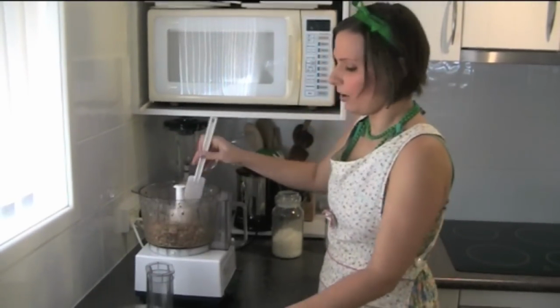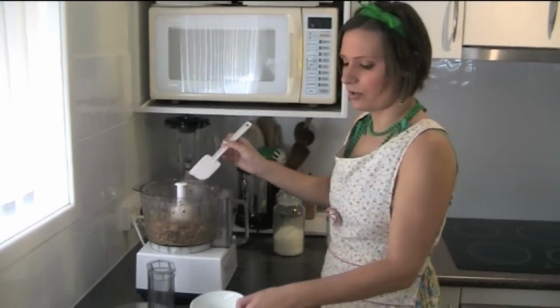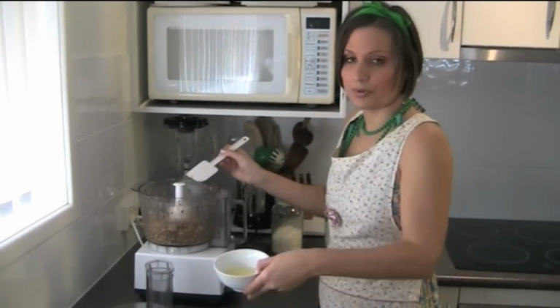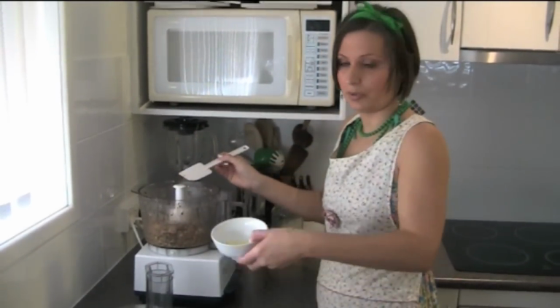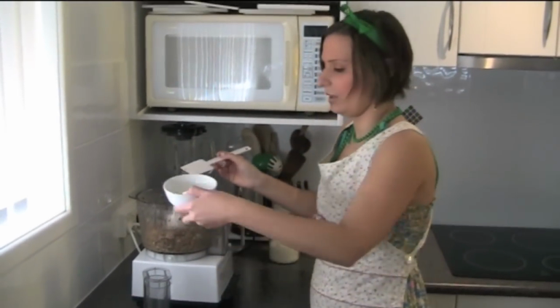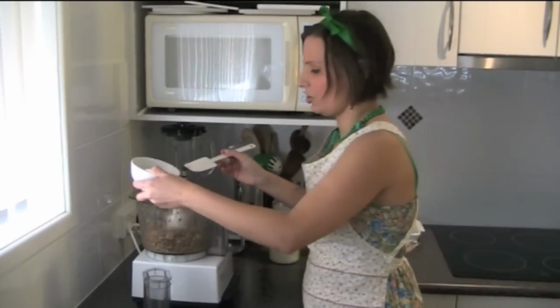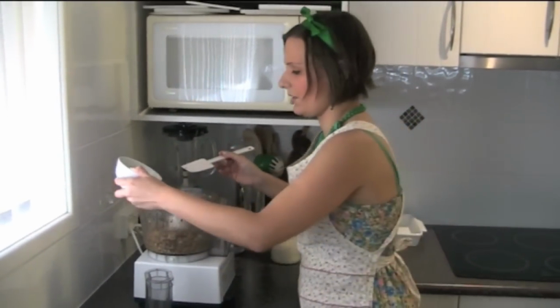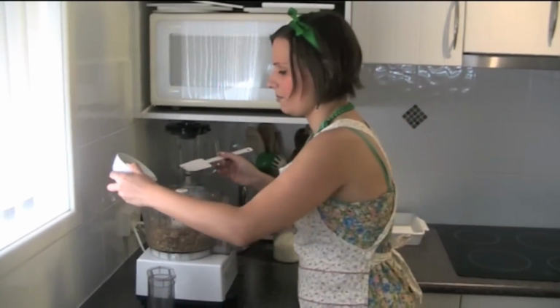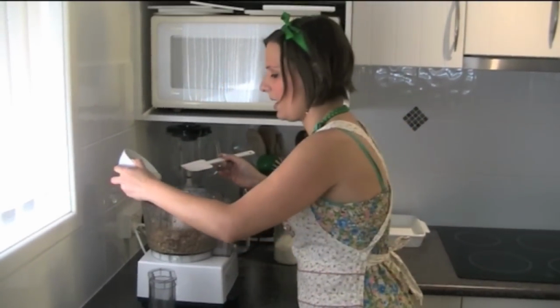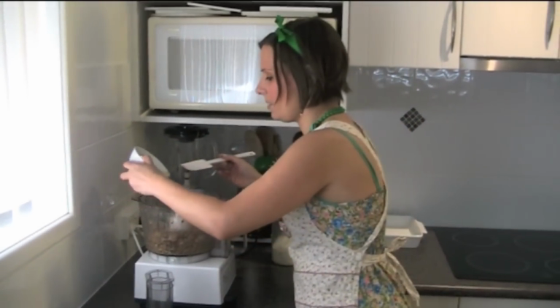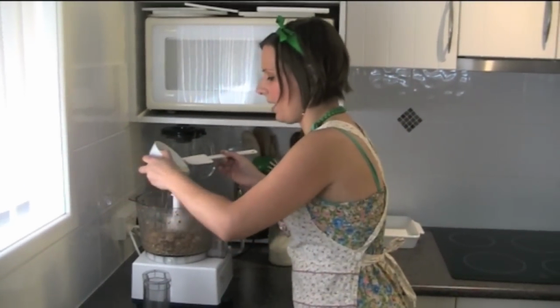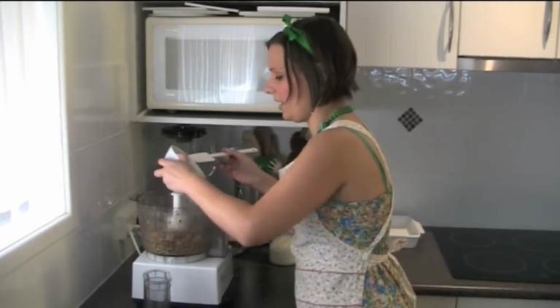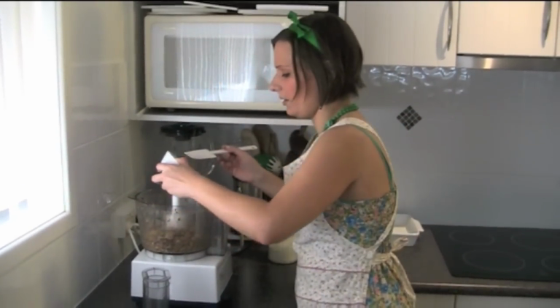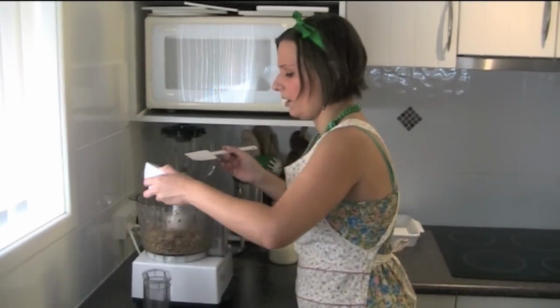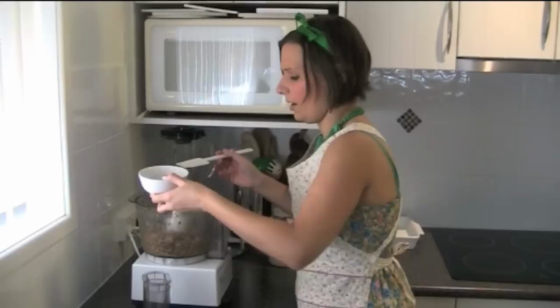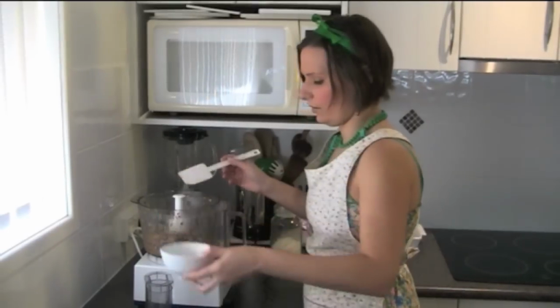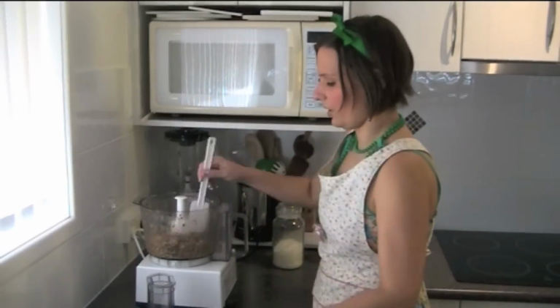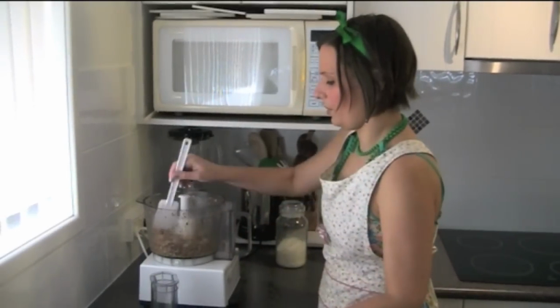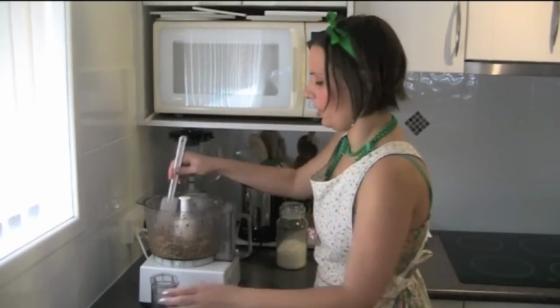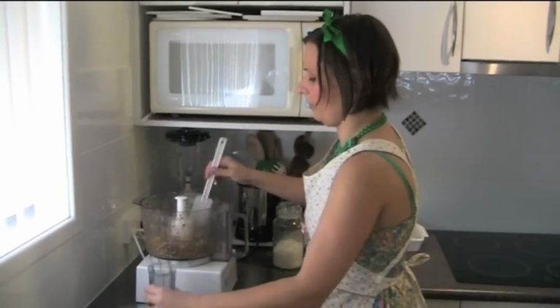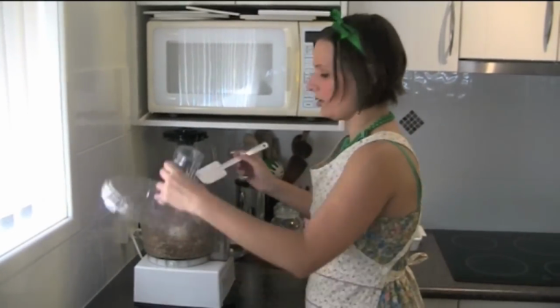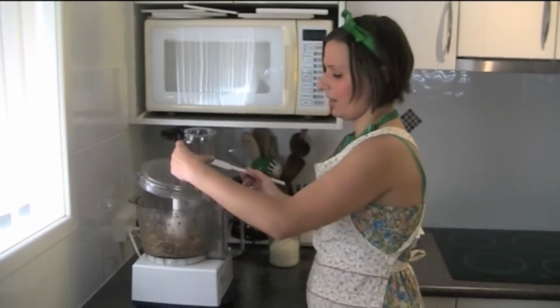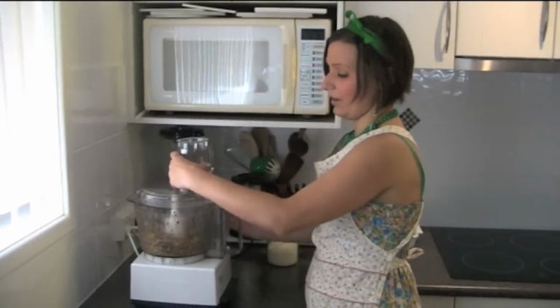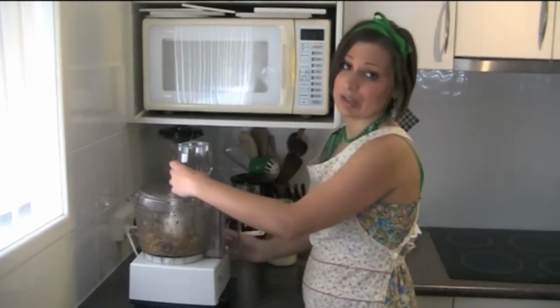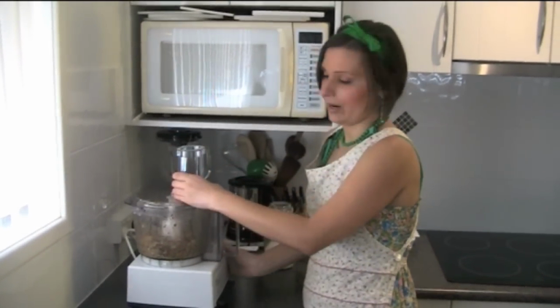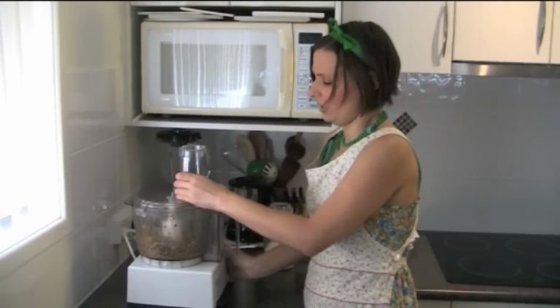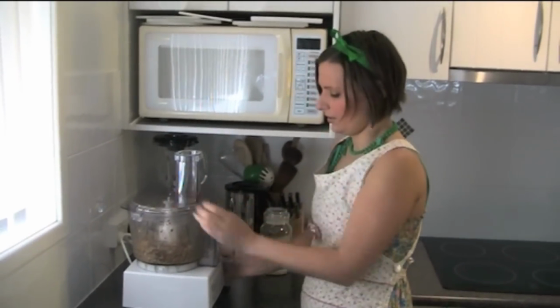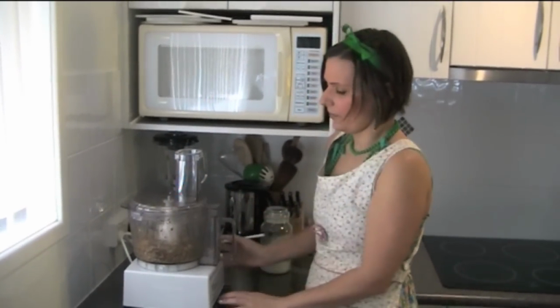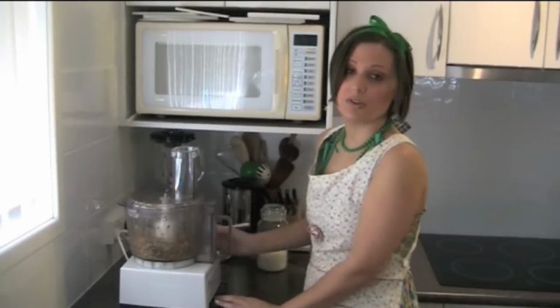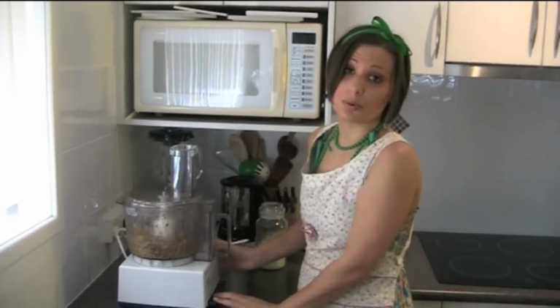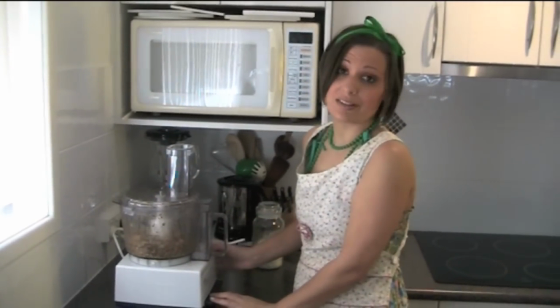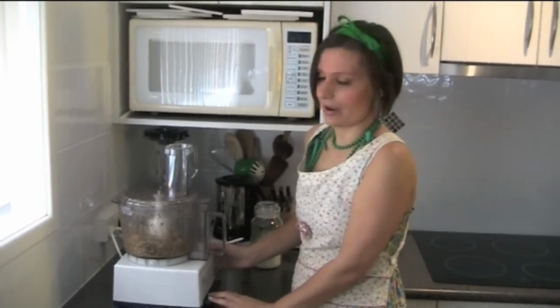I'm just going to put in a bit of the lemon juice now — maybe about an eighth of a cup at the moment. I'm just going to see how much liquid it actually needs, and we're just going to process that again.